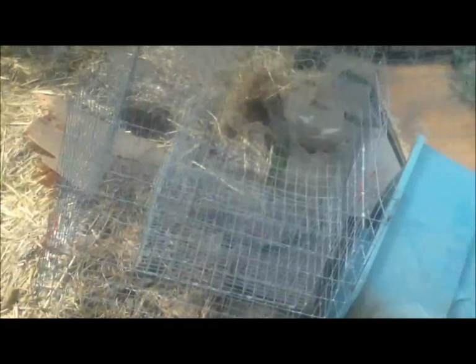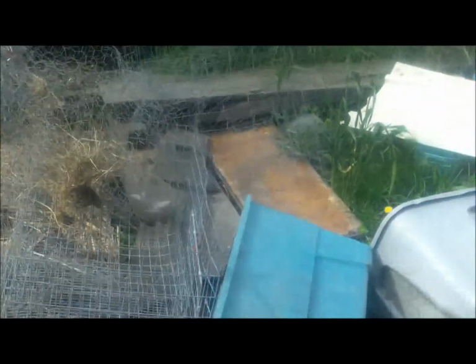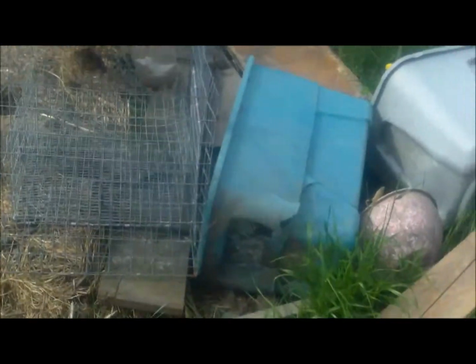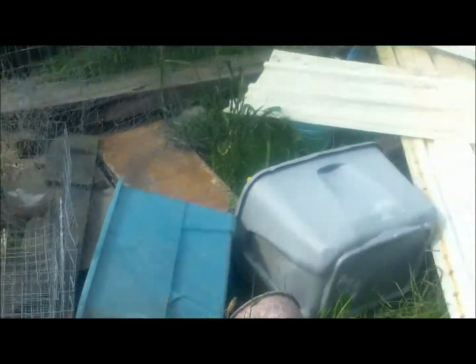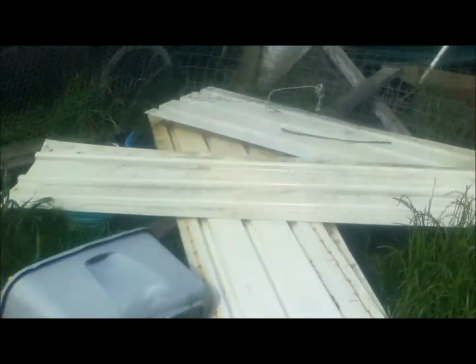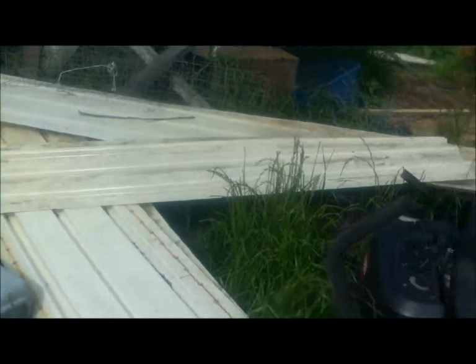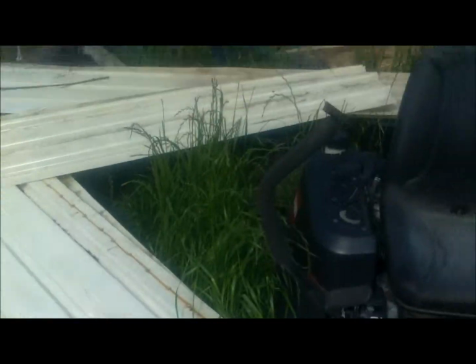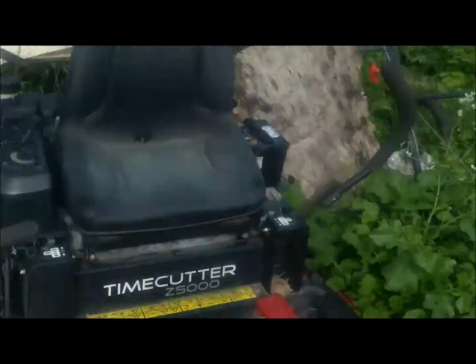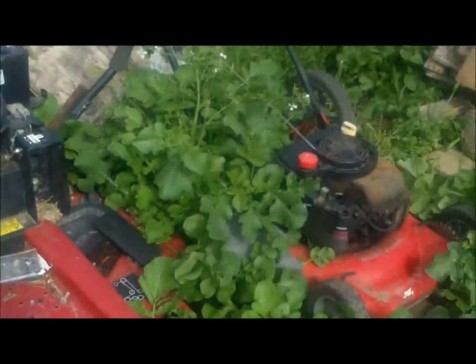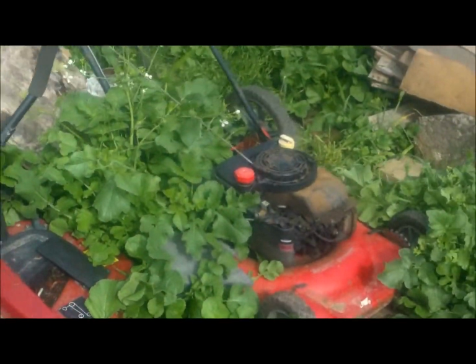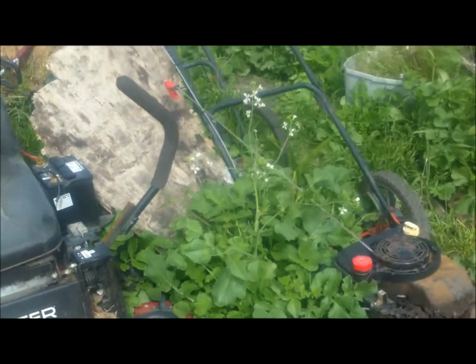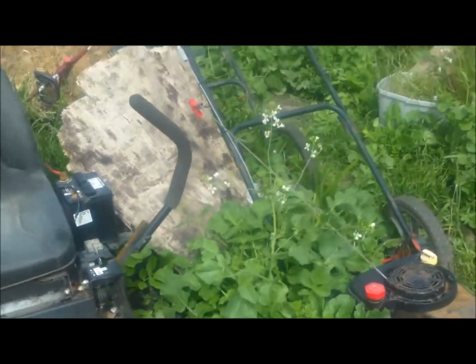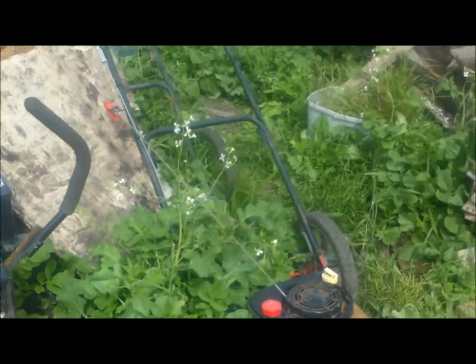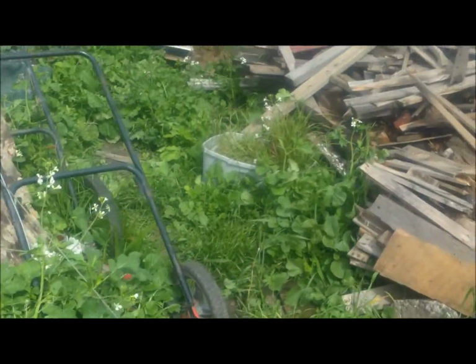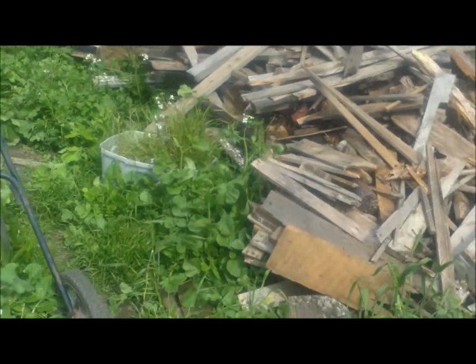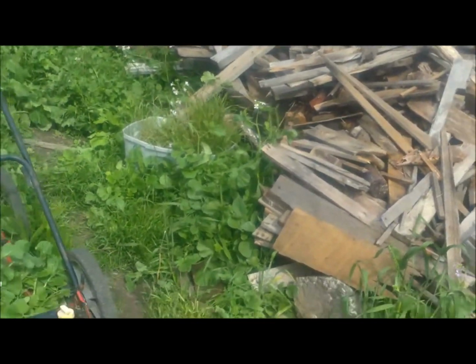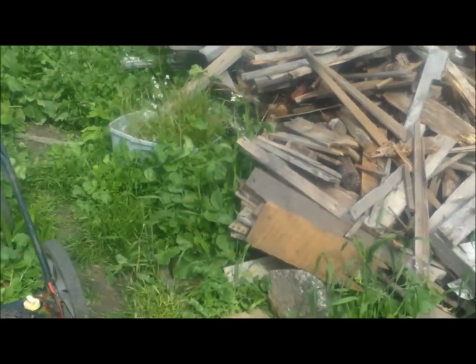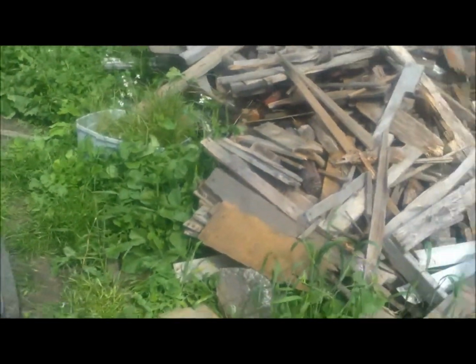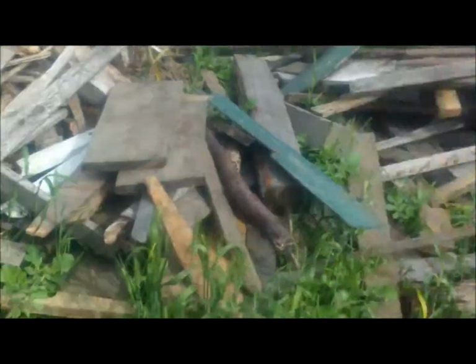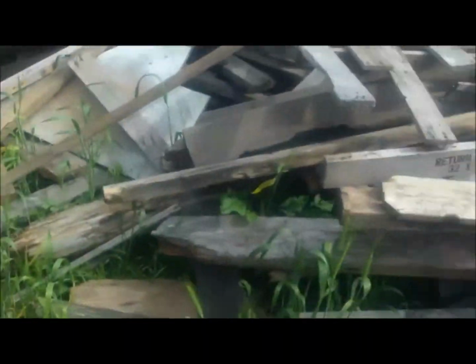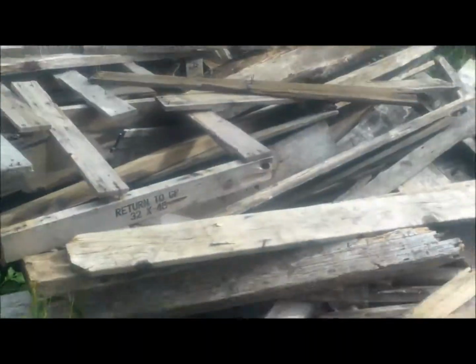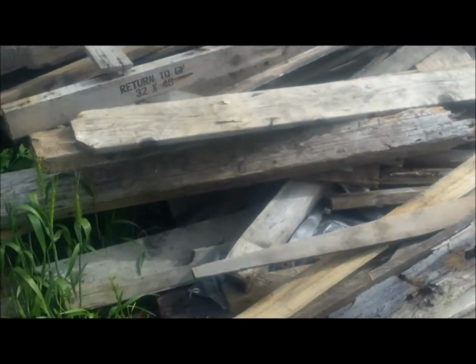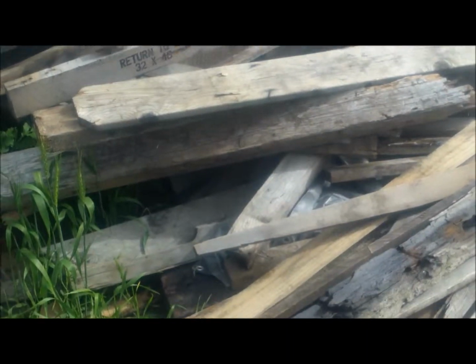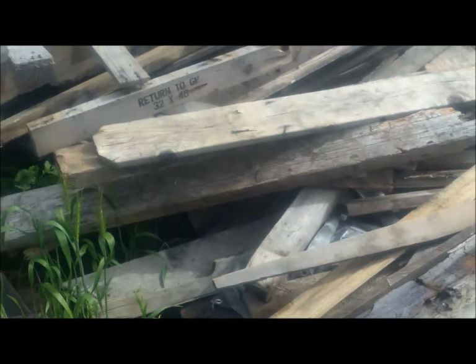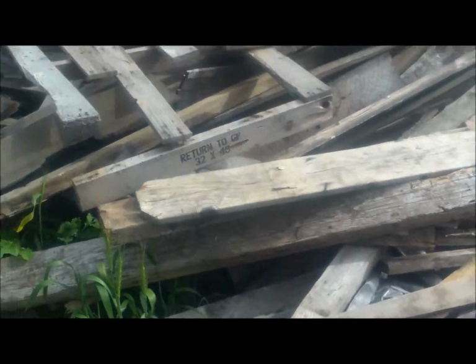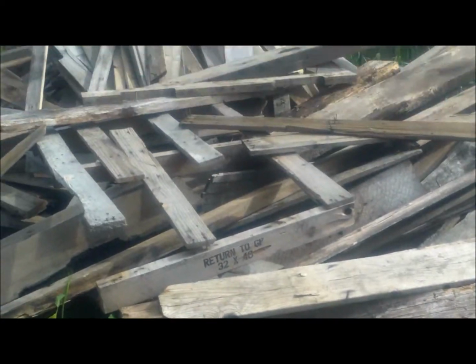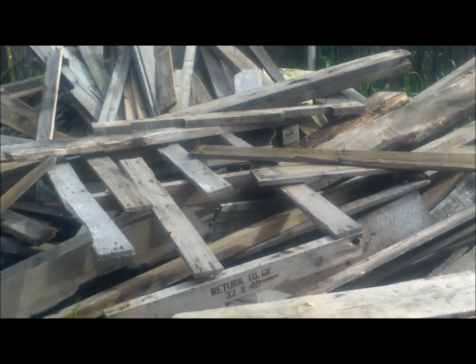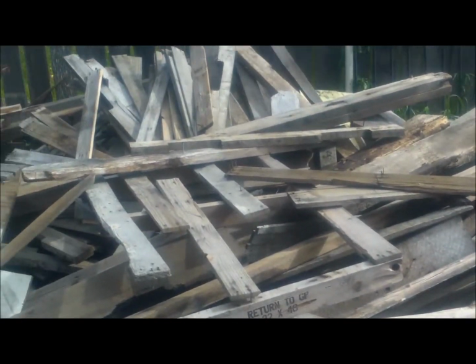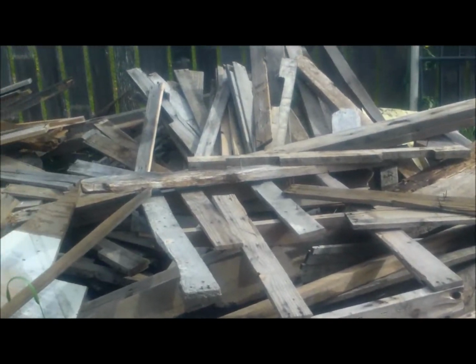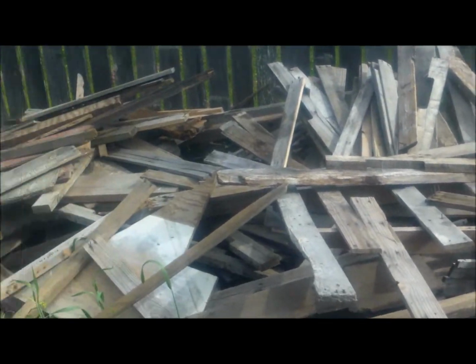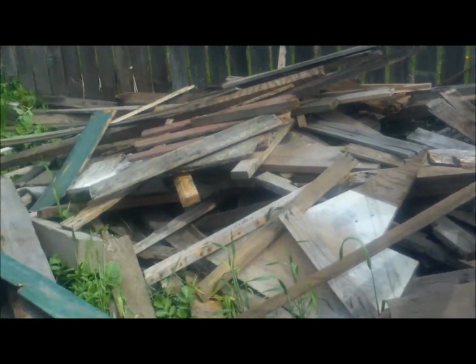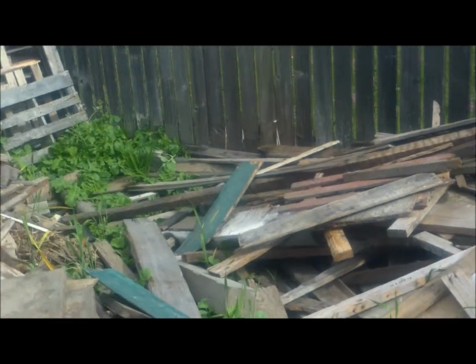Some old rabbit cage material, greenhouse siding. As you can see, it's pretty much a mess back here. But we're organizing this stuff hopefully before Wednesday when we get the youth group coming over here.